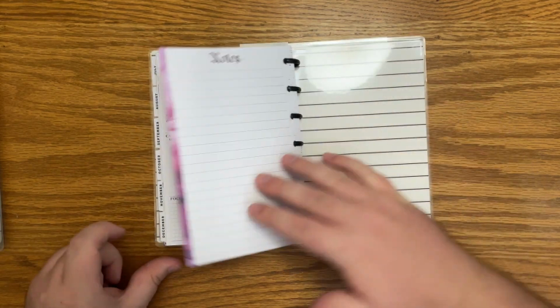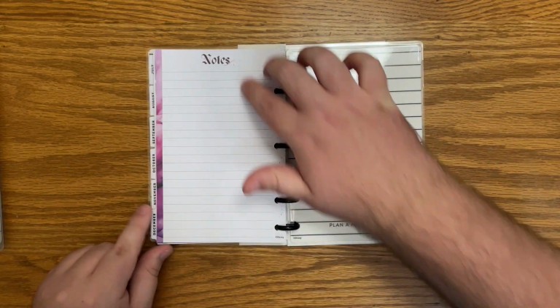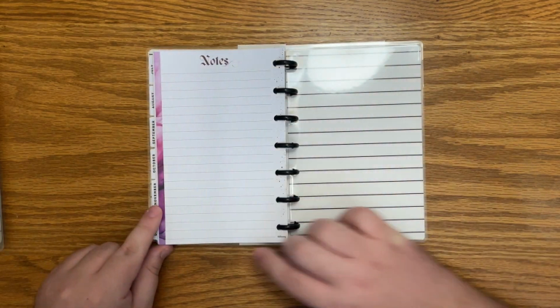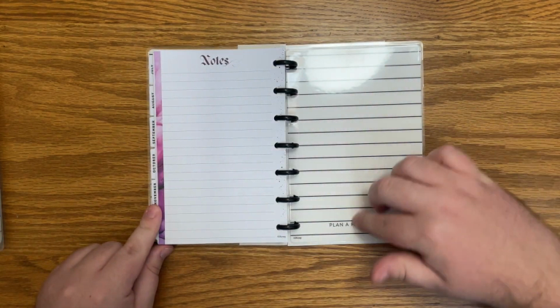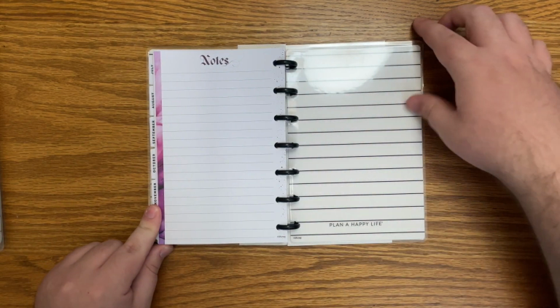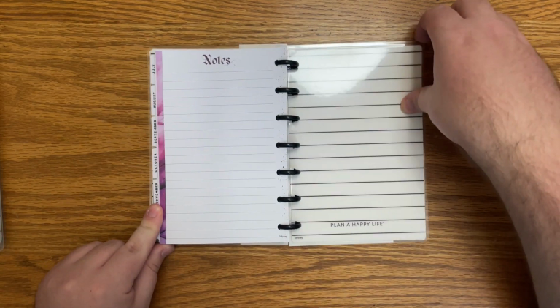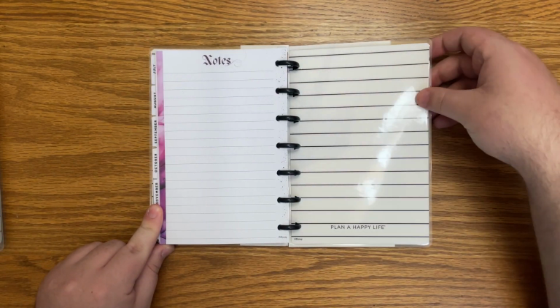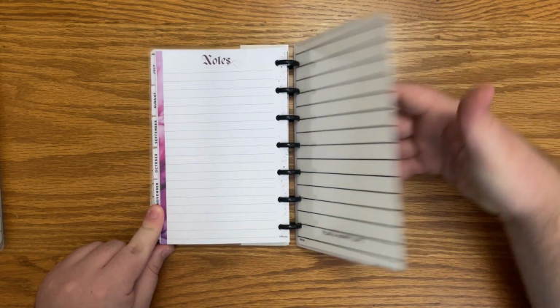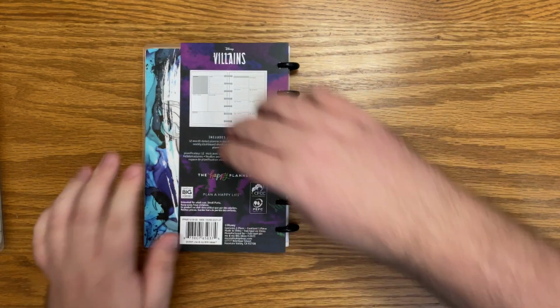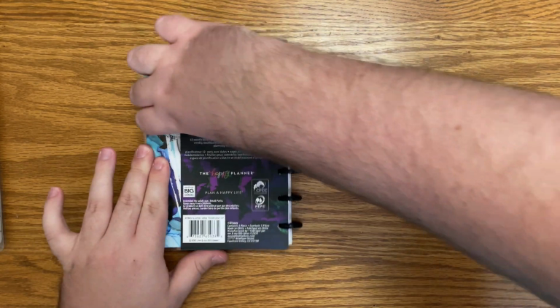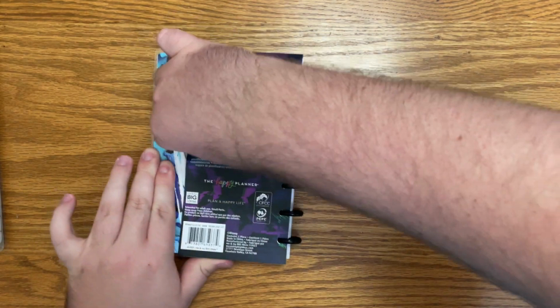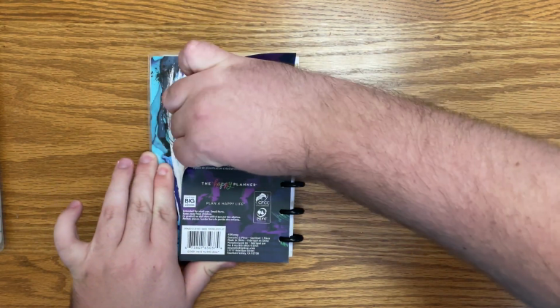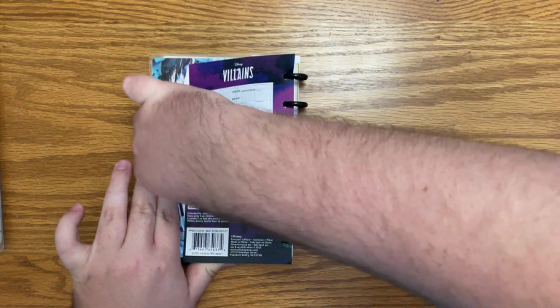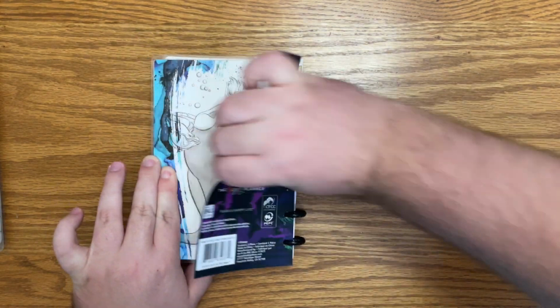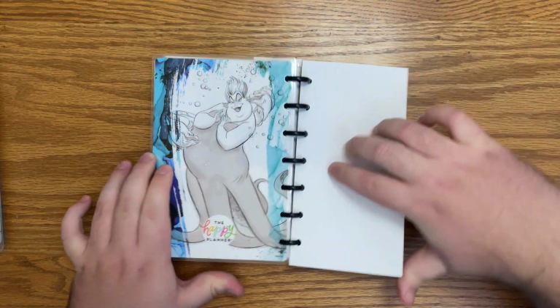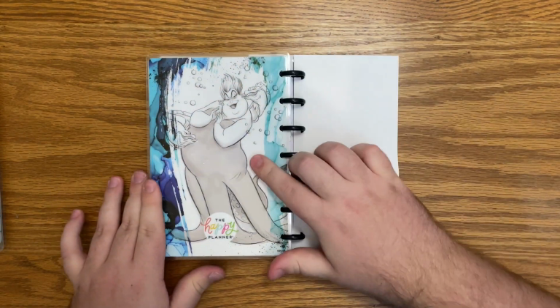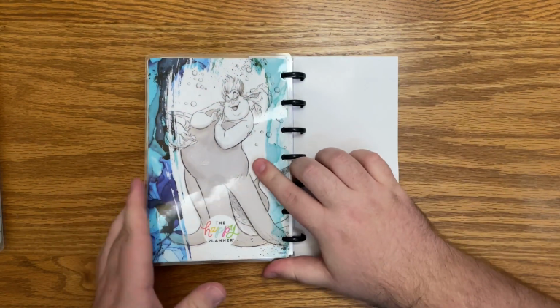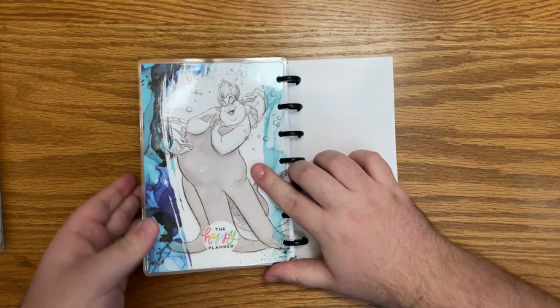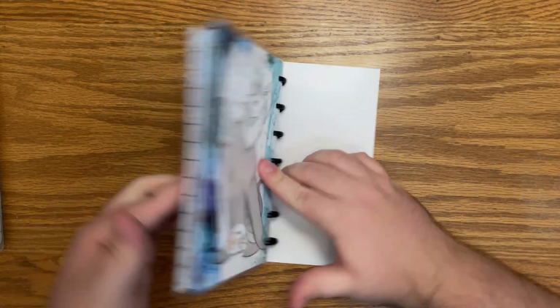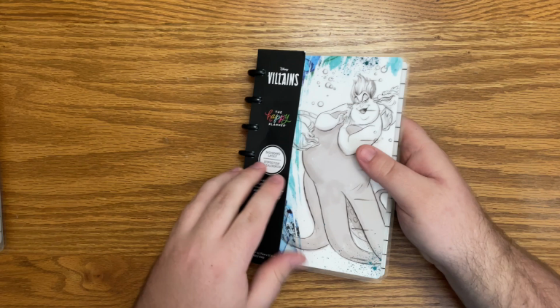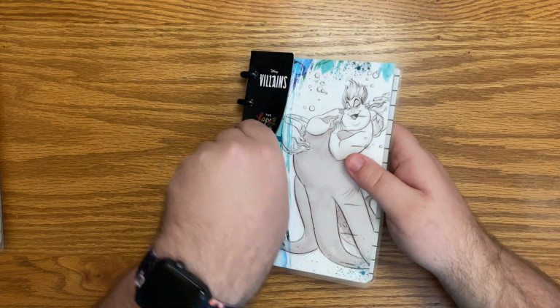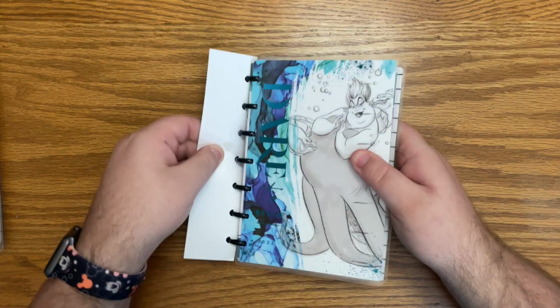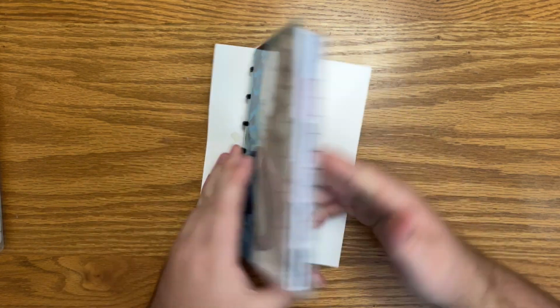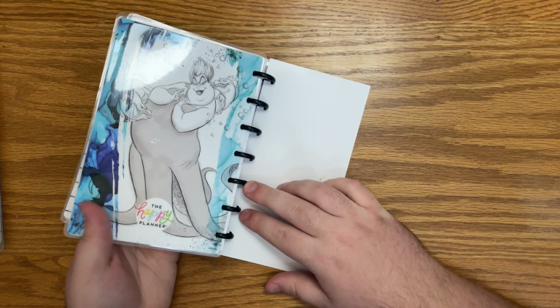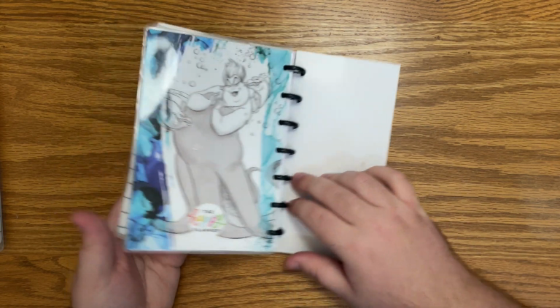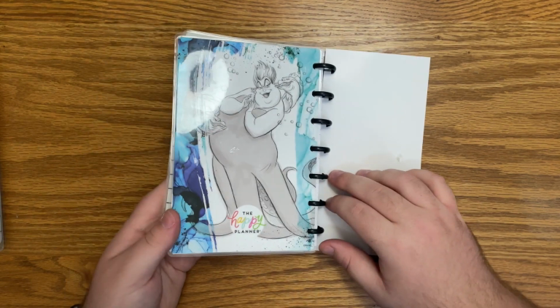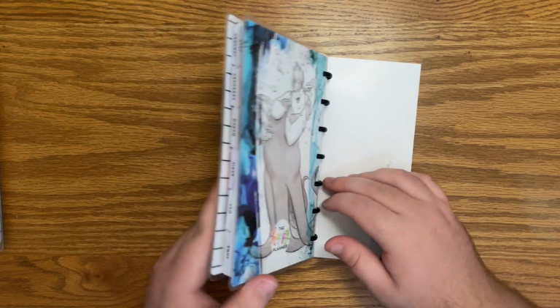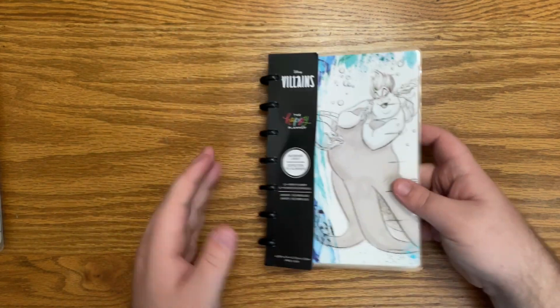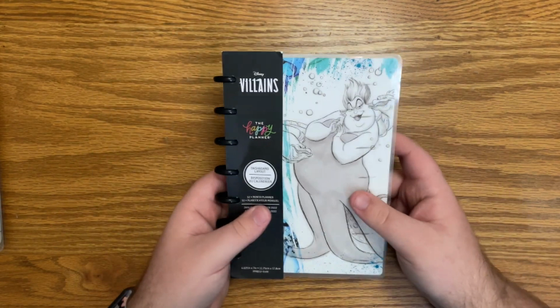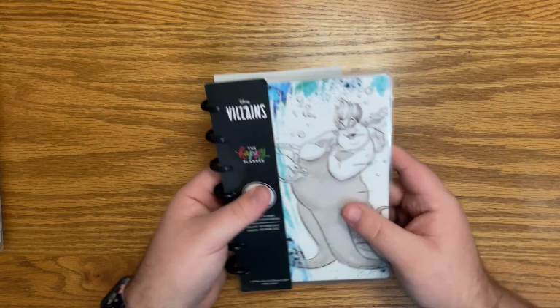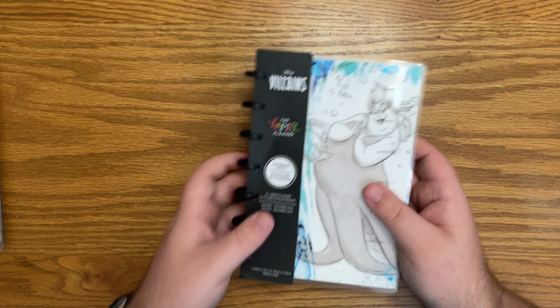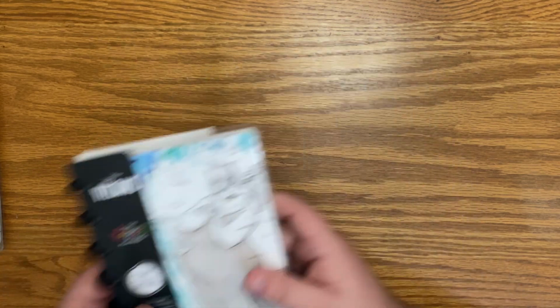This is the back notes page, the back inside cover, and the back cover. The same Ursula is on both the front and back. So that is the mini dashboard planner.